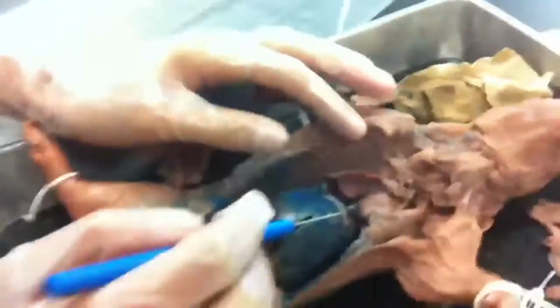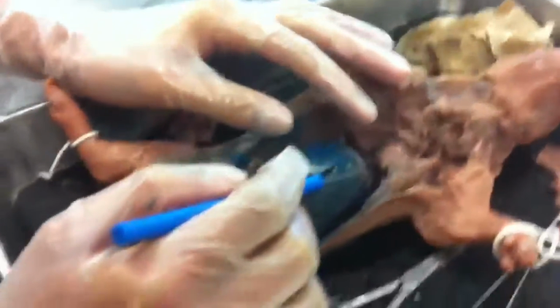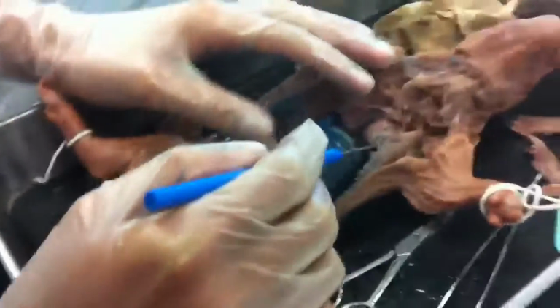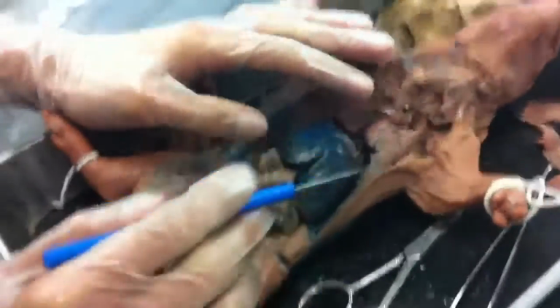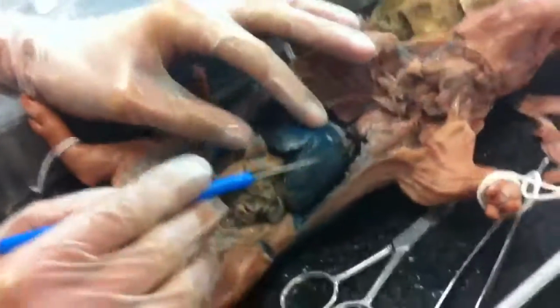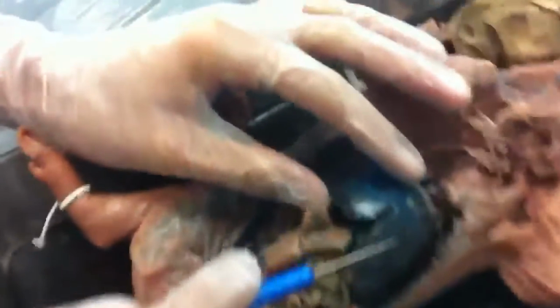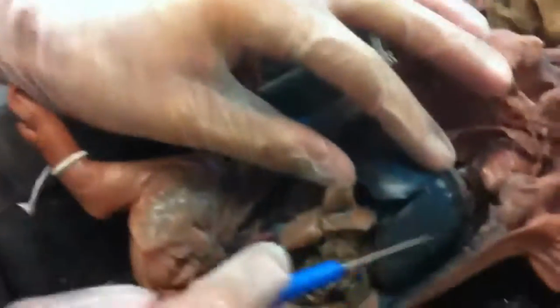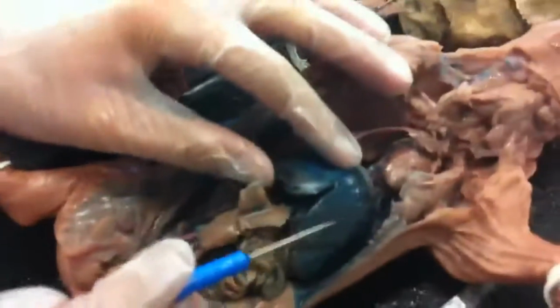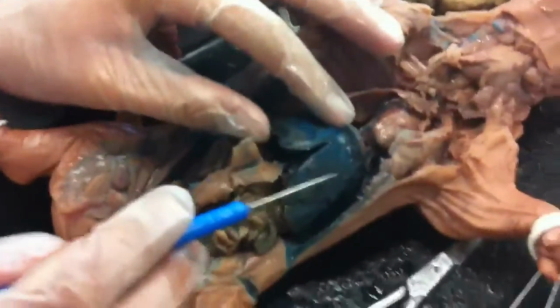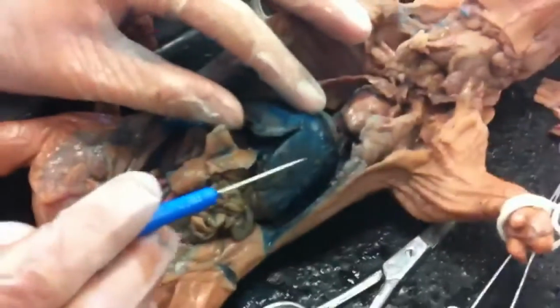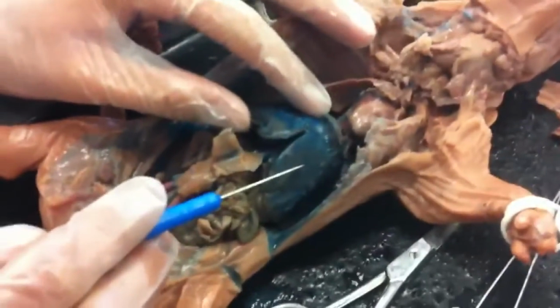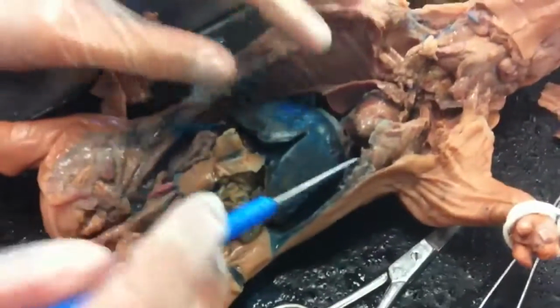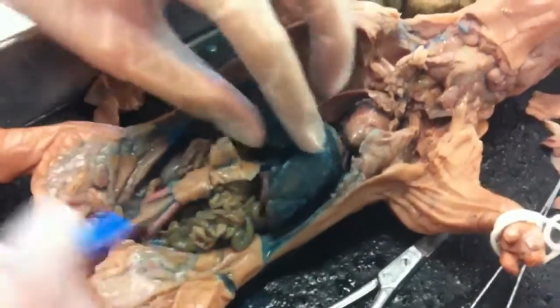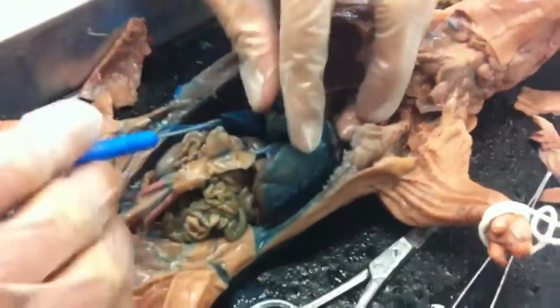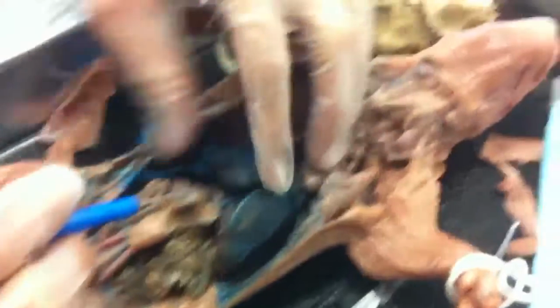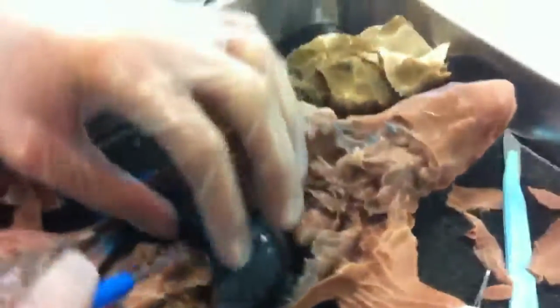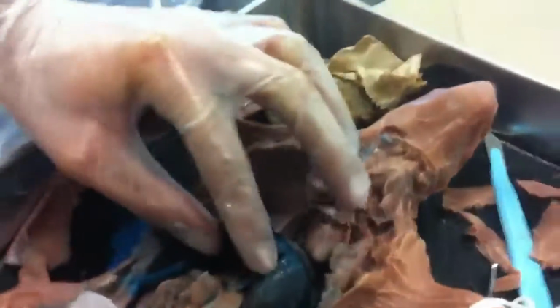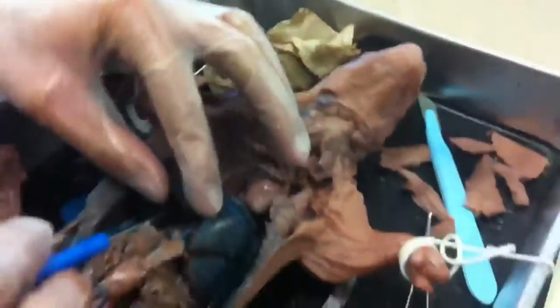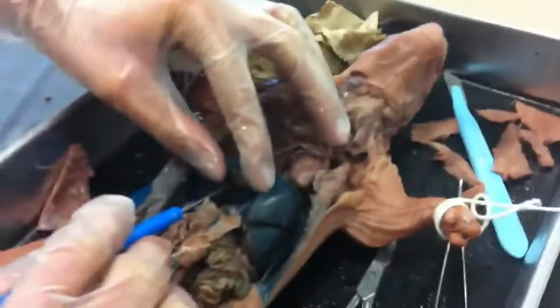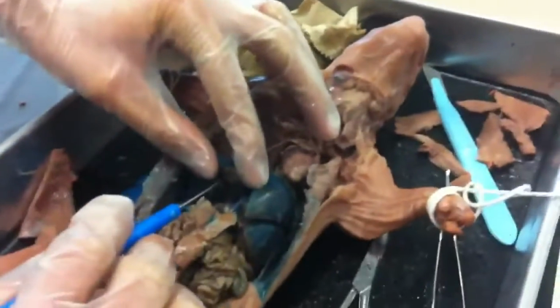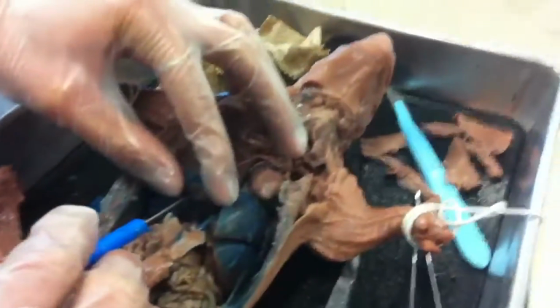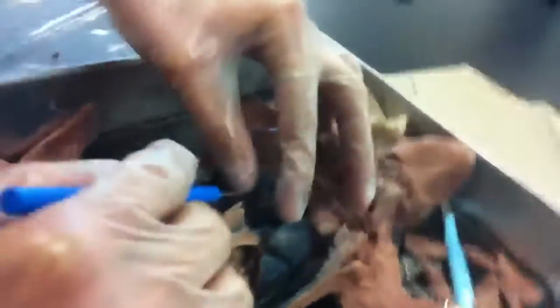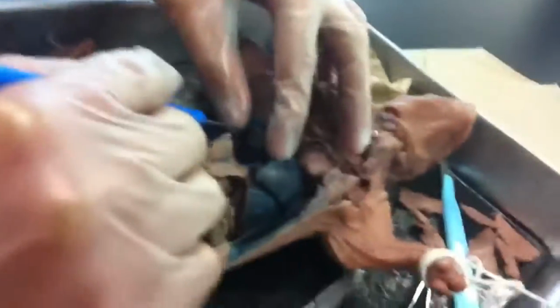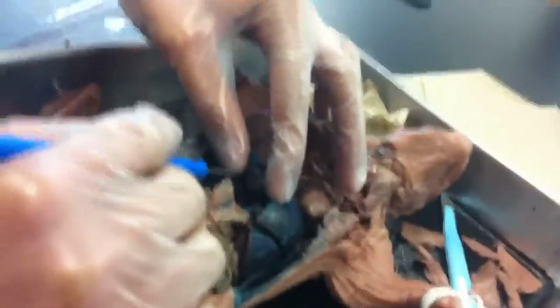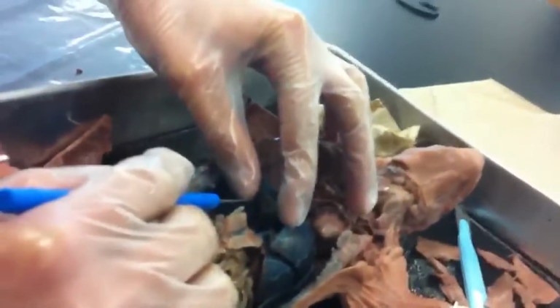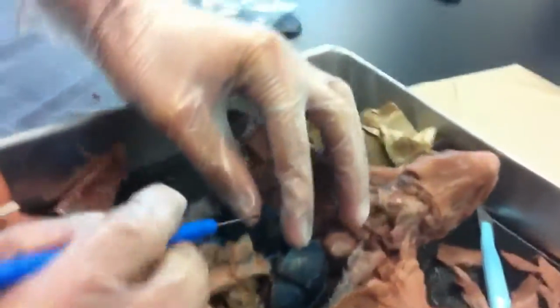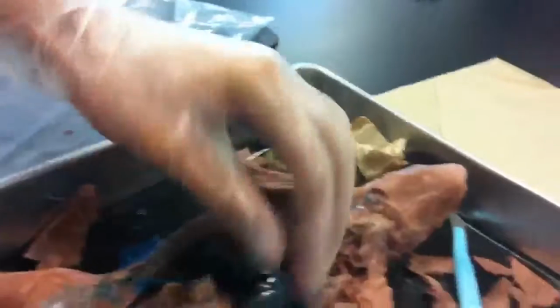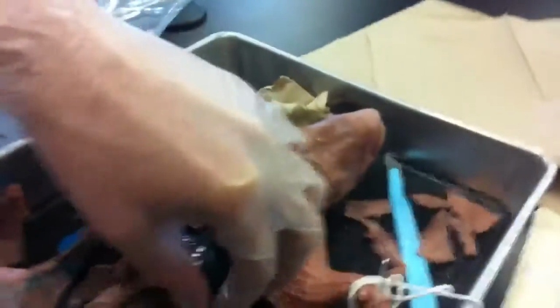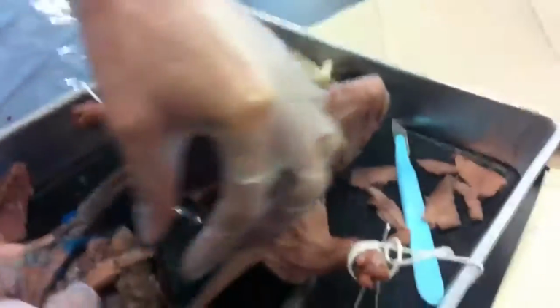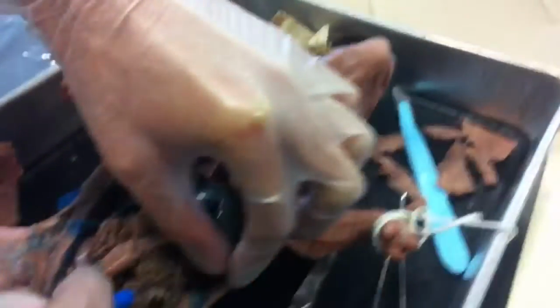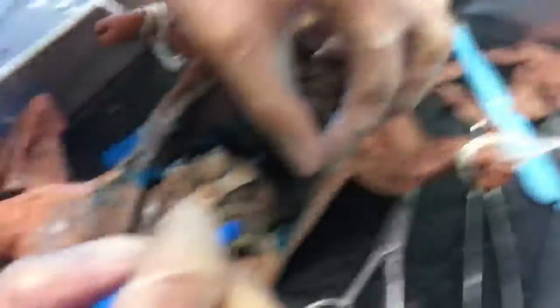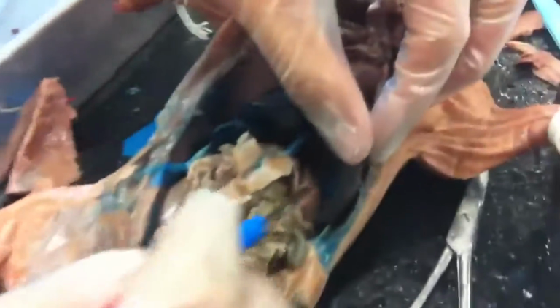Then the liver is right here — big blue thing. Then the gallbladder is right there, underneath the left side. The stomach is this.